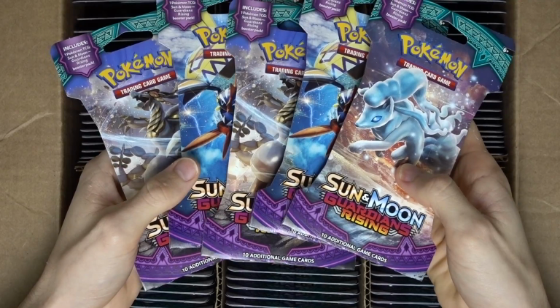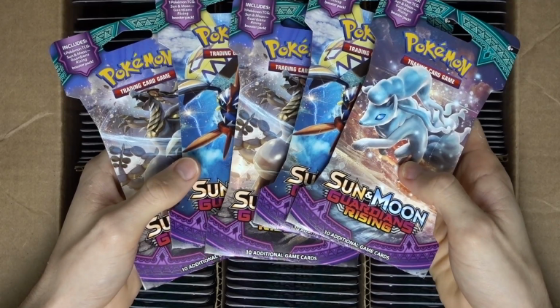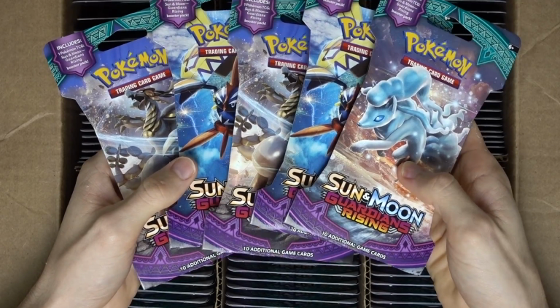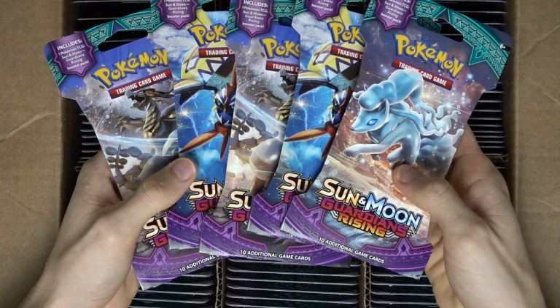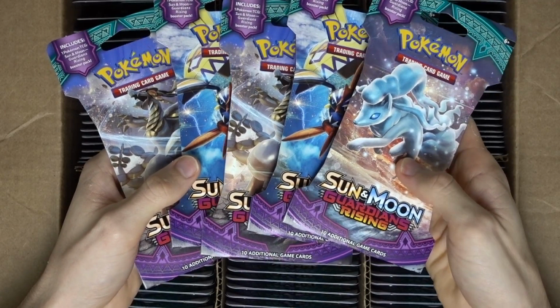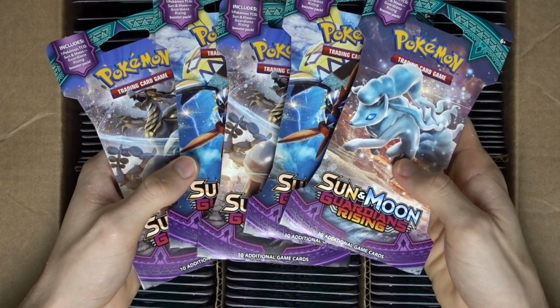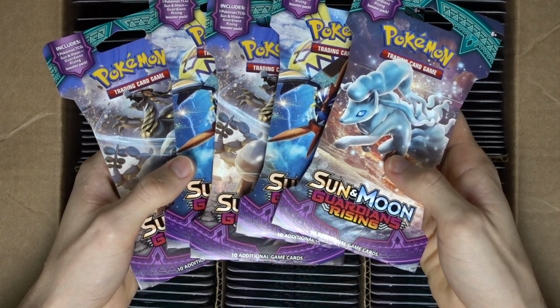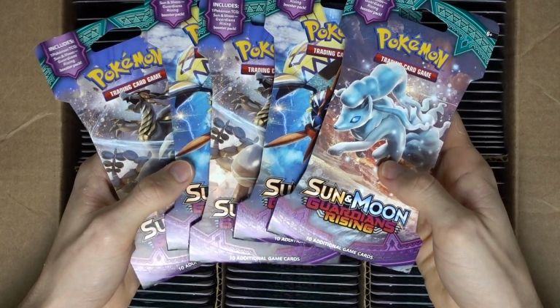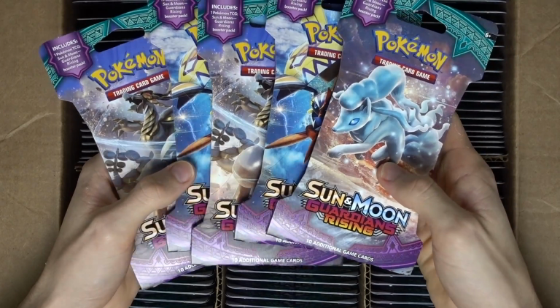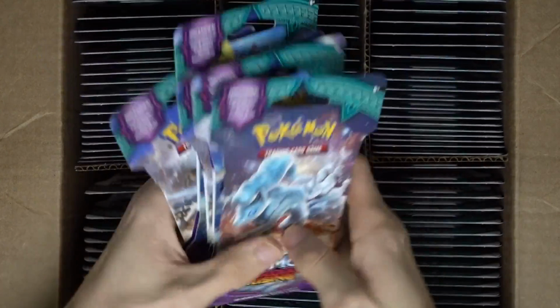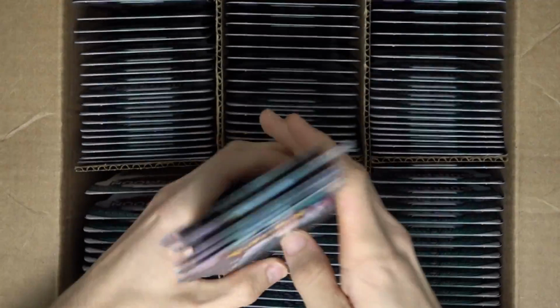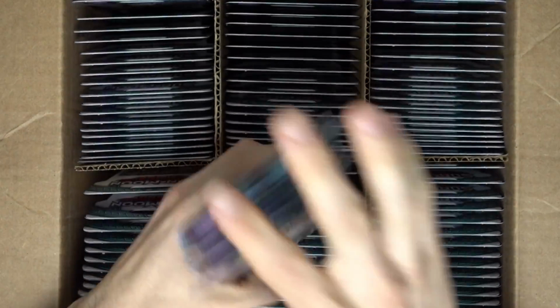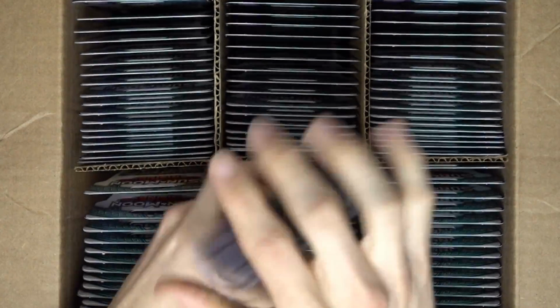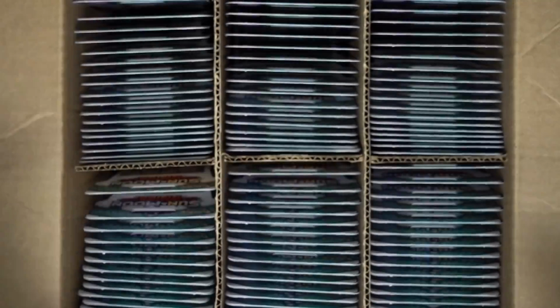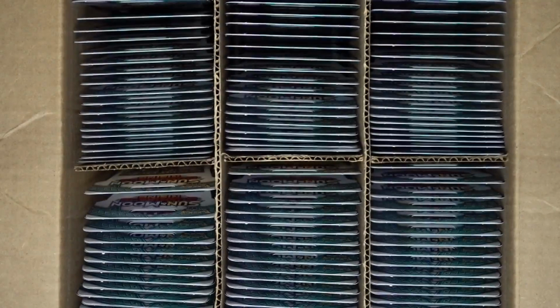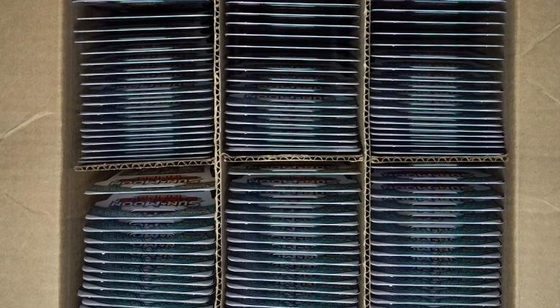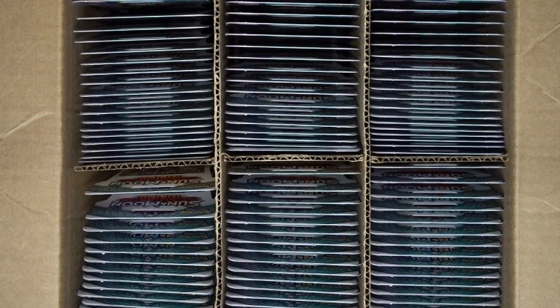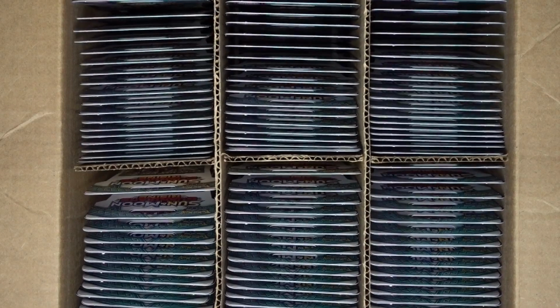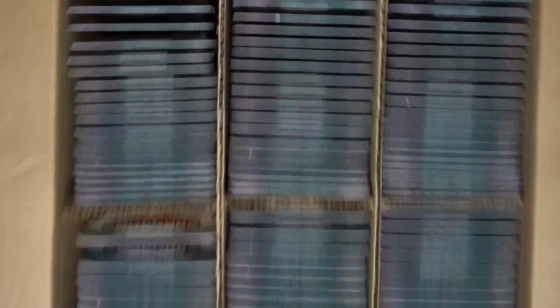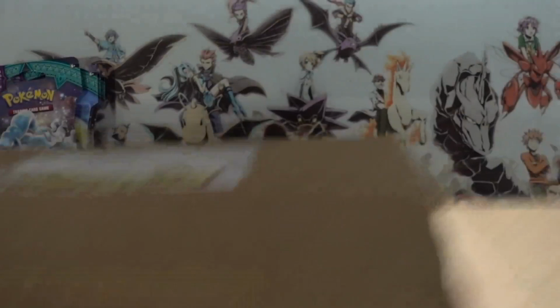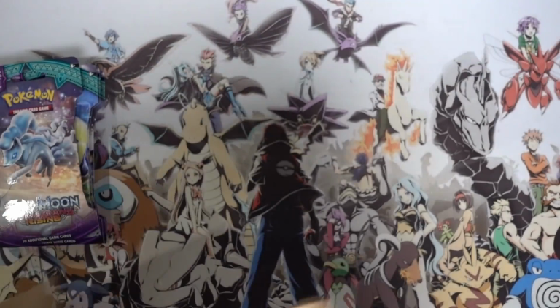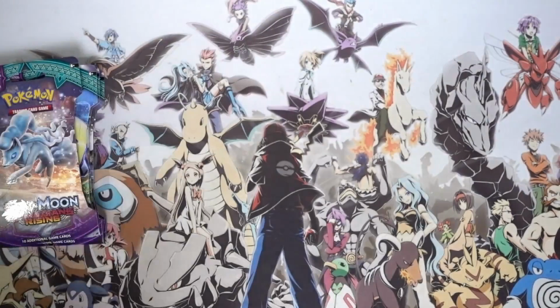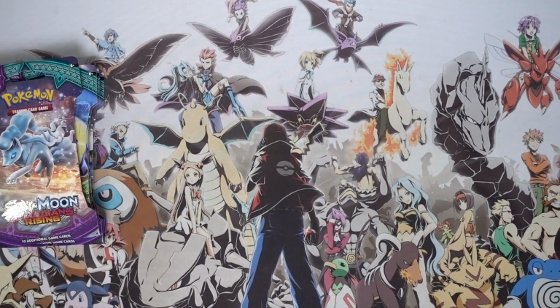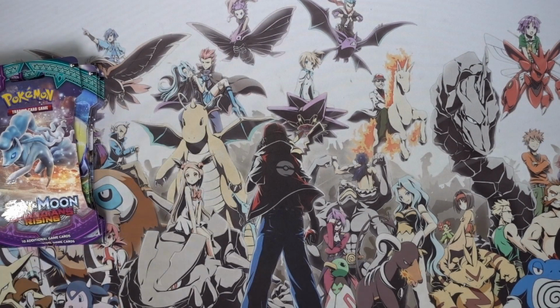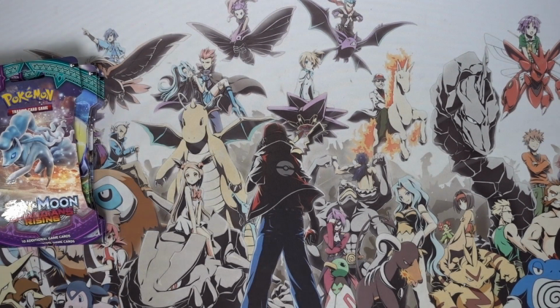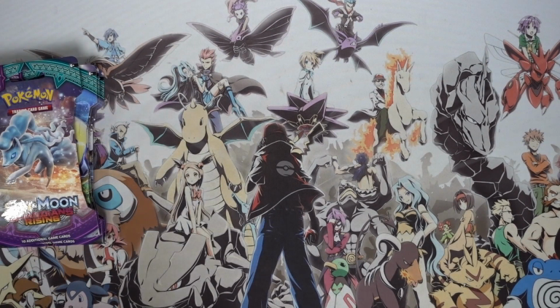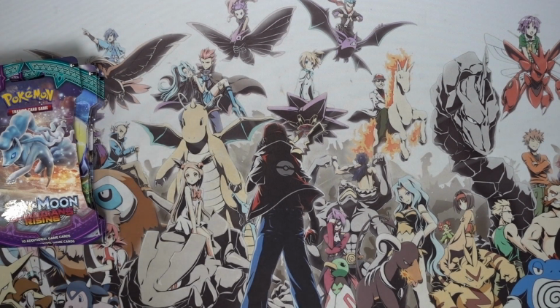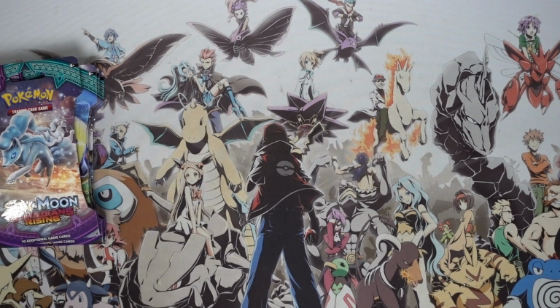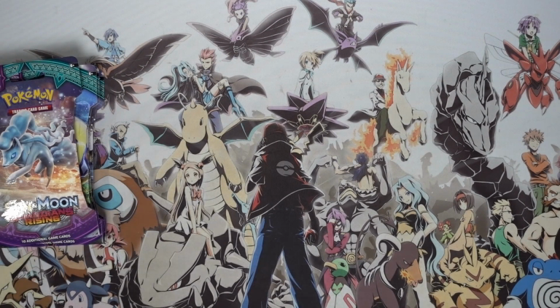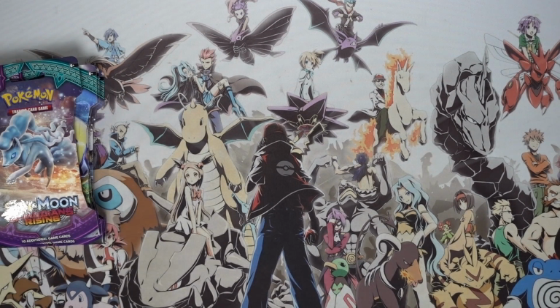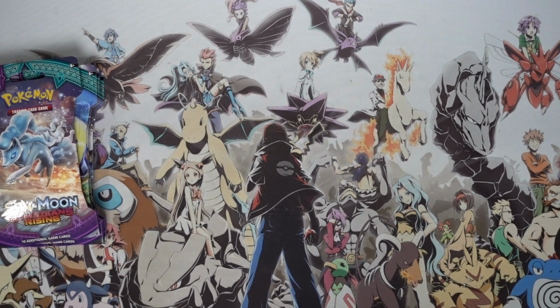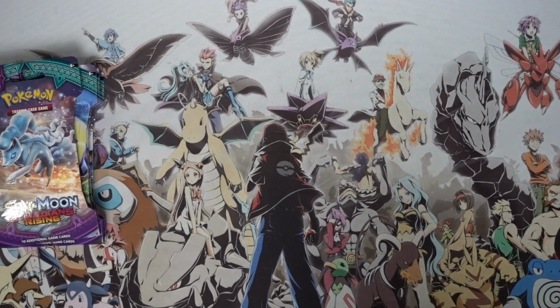We've got two Kamokos, two Tapu Cocos, and an Alolan Ninetales — so let's get this case out of the way. Off you go. It's such a heavy case.